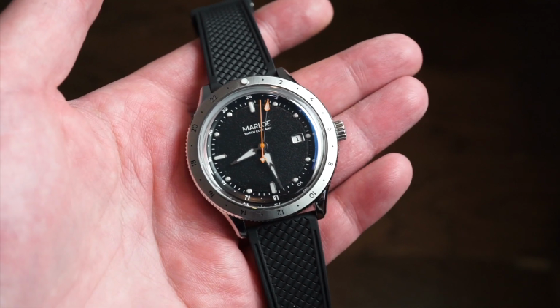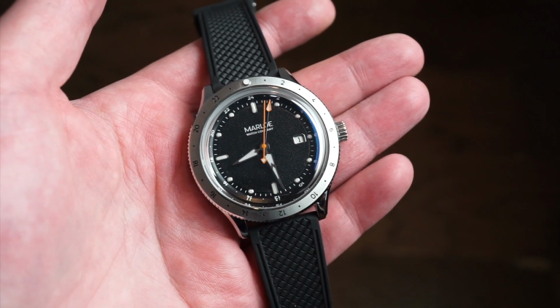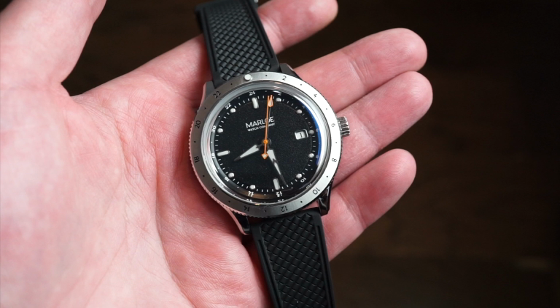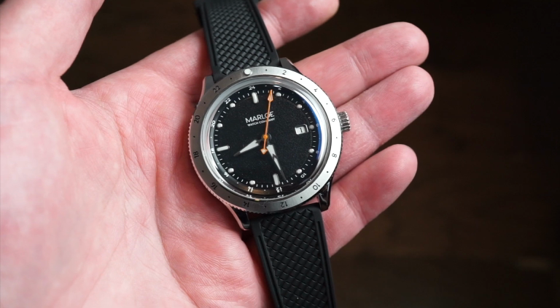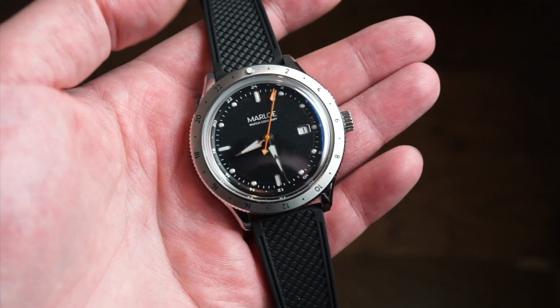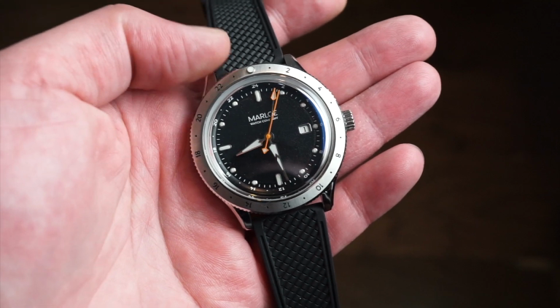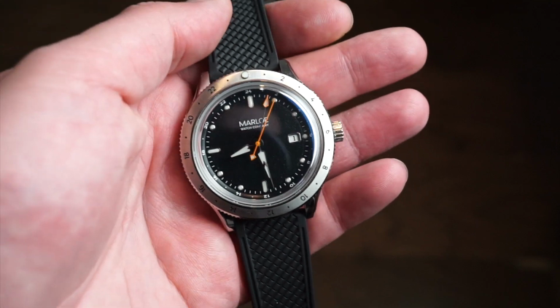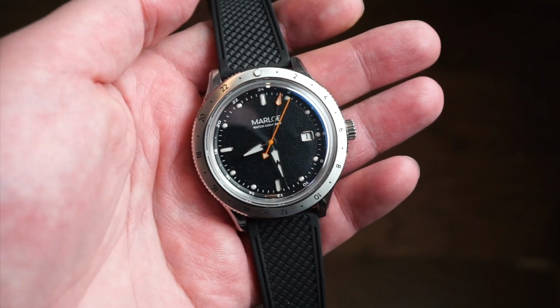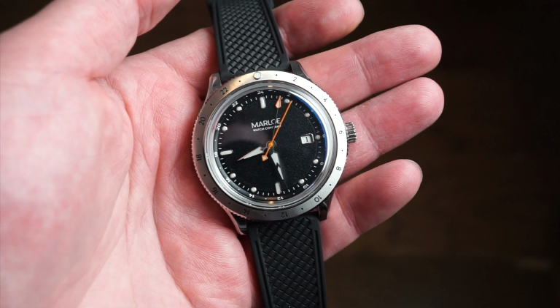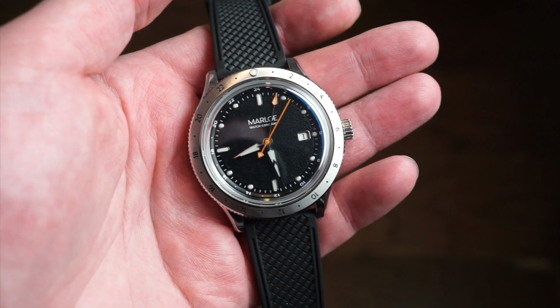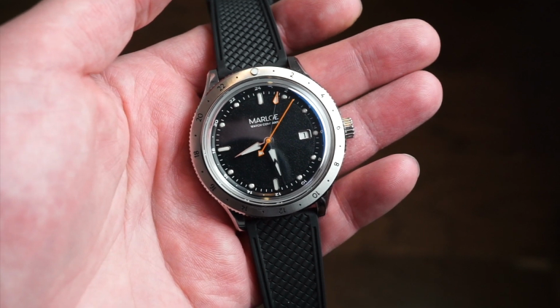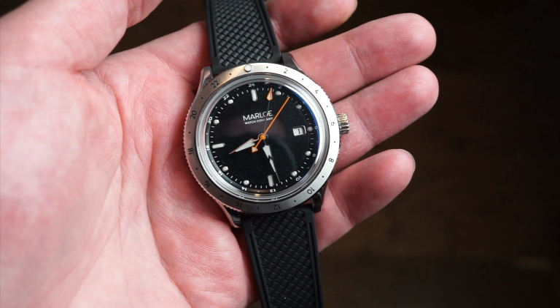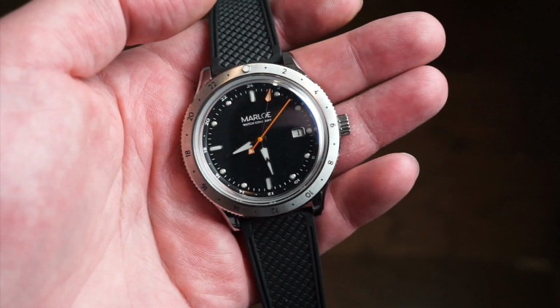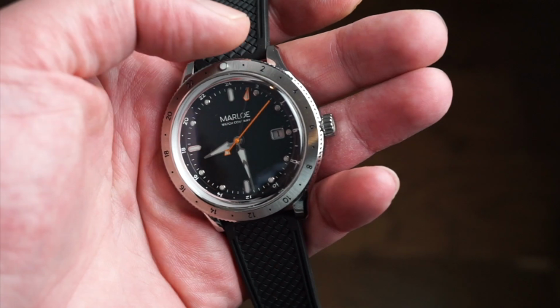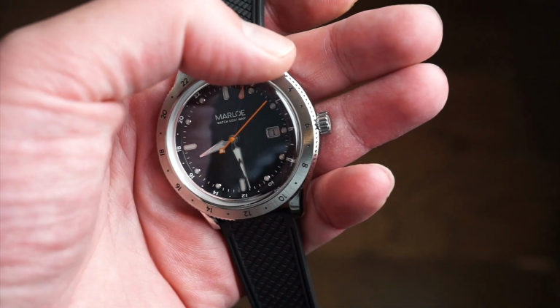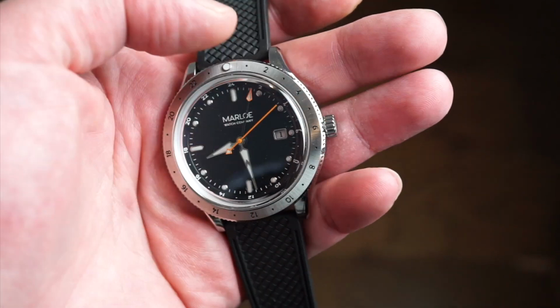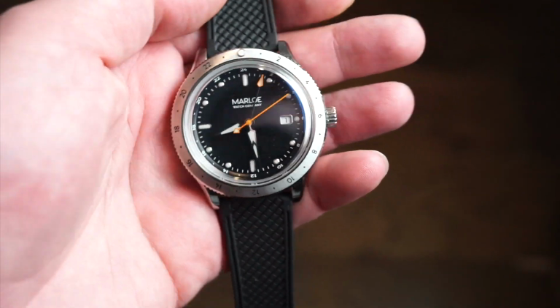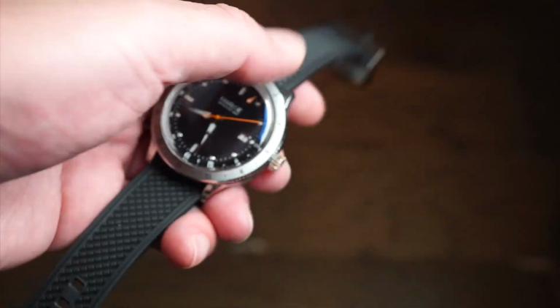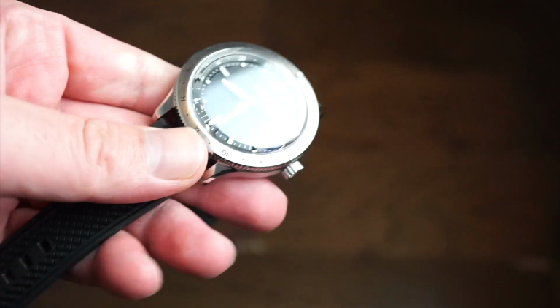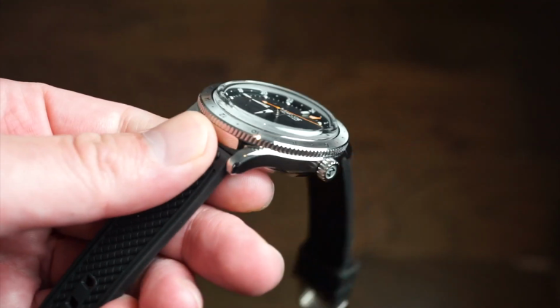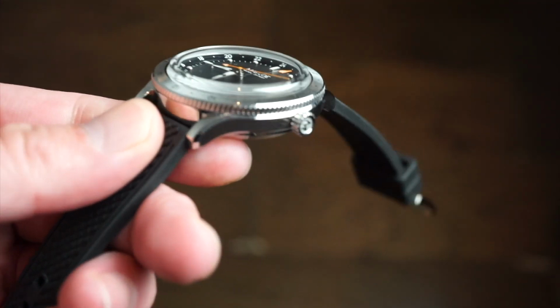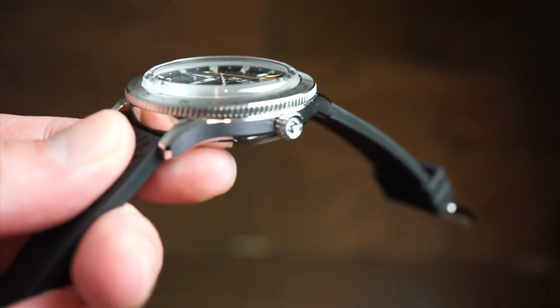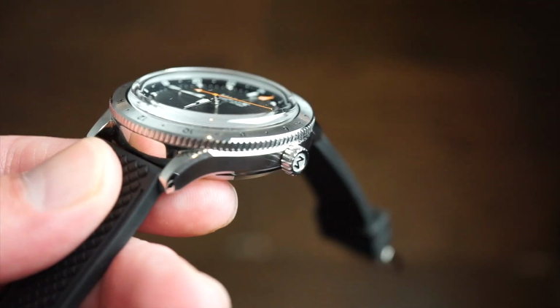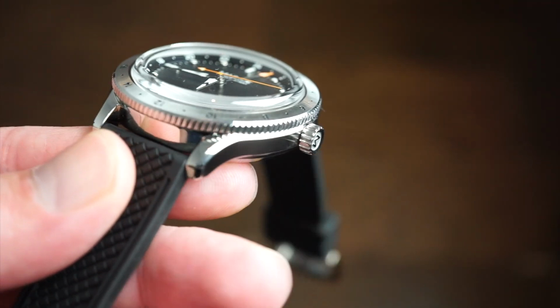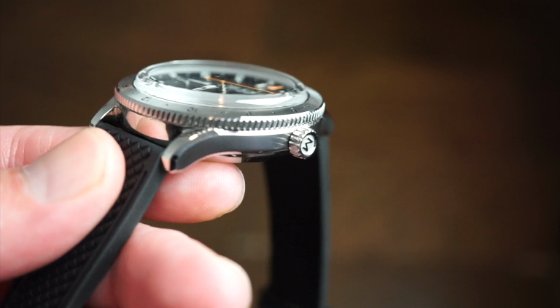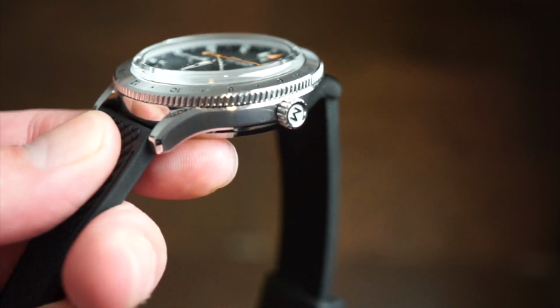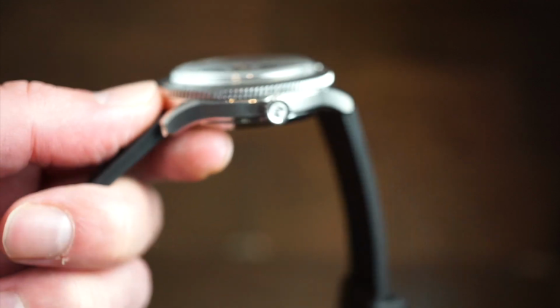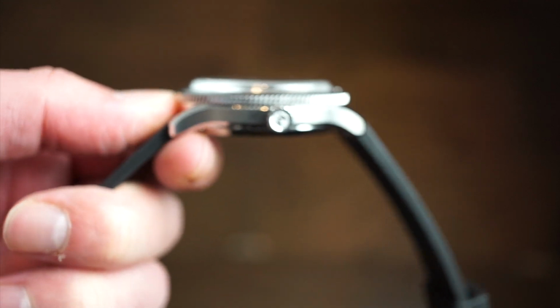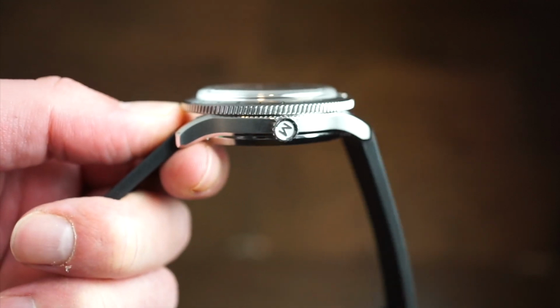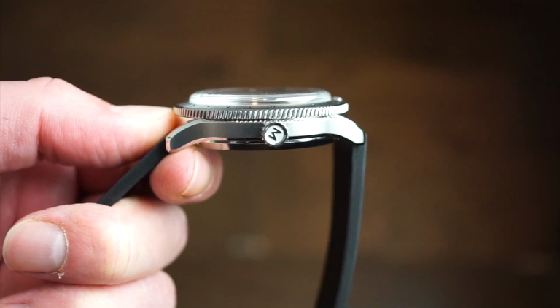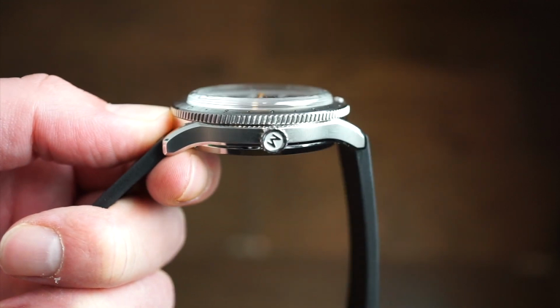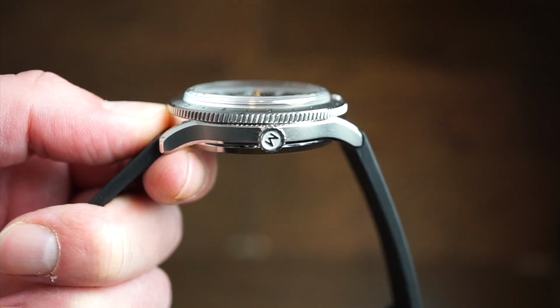The watch is crafted of solid 316L stainless steel all around with a mix of brushed and polished finishes. As you can see, the bezel is brushed, we get some nice polishing on those chamfers going around the lugs, and the sides of the watch themselves are brushed.